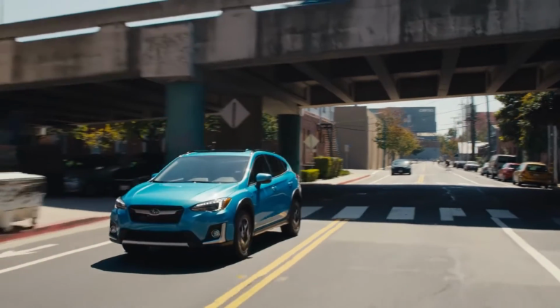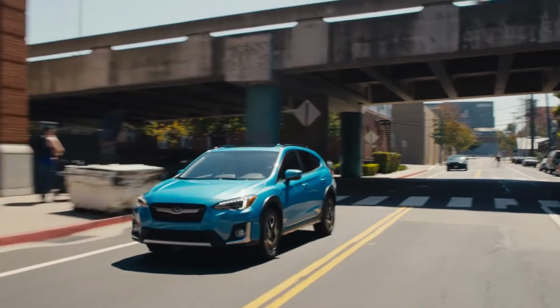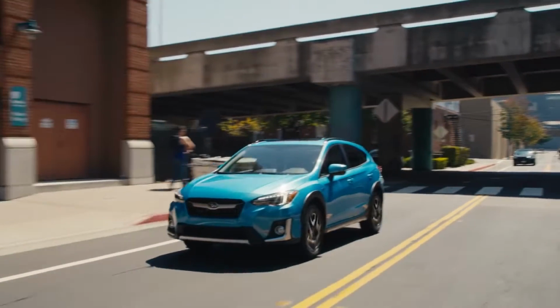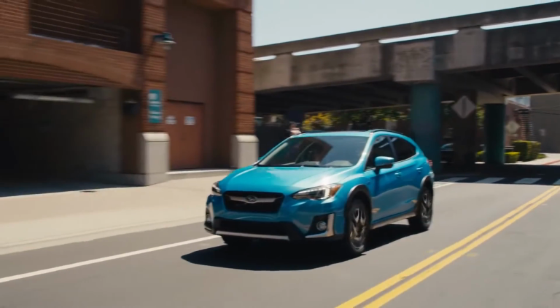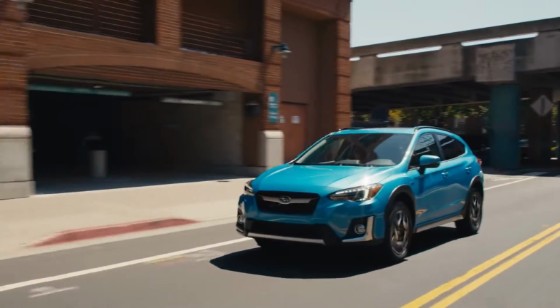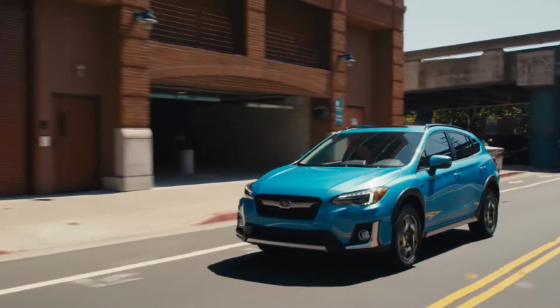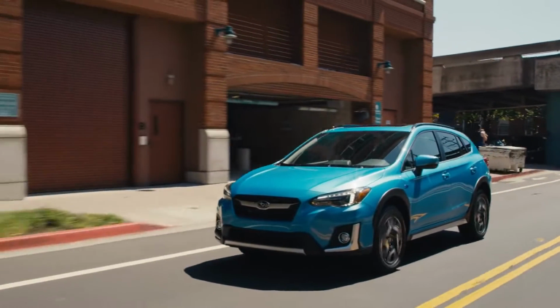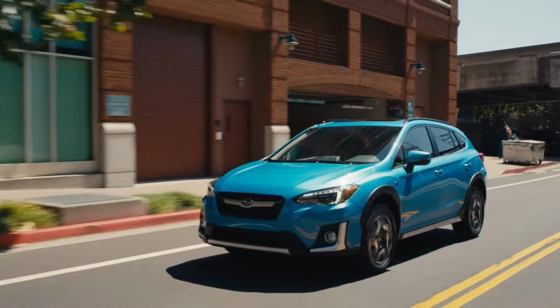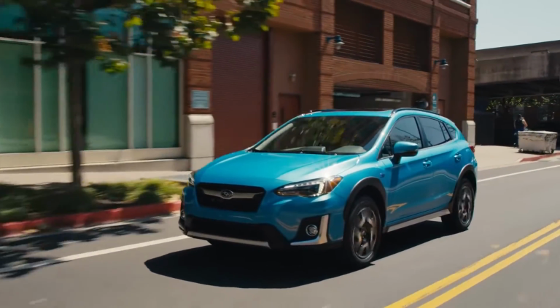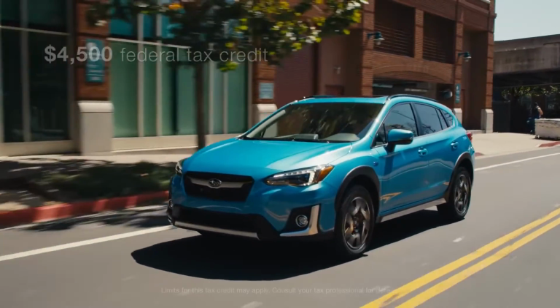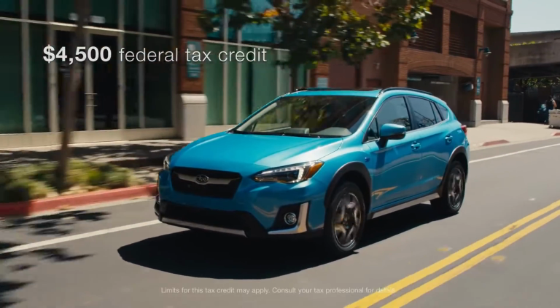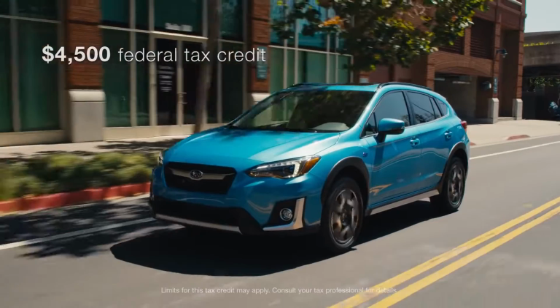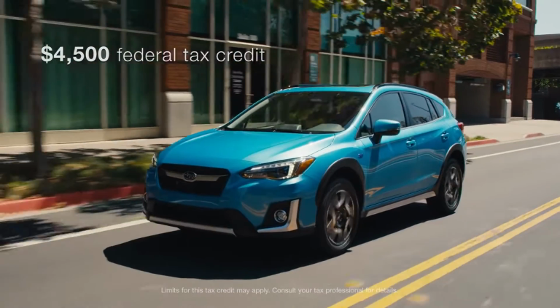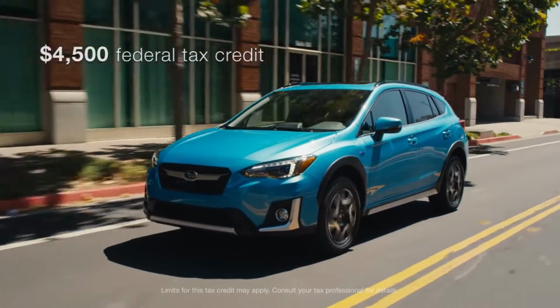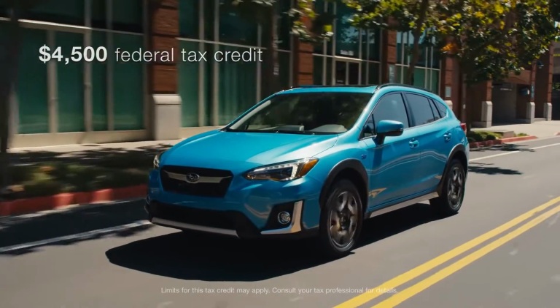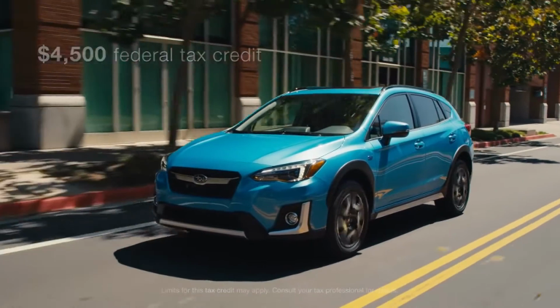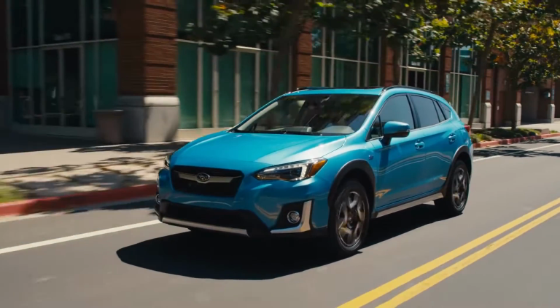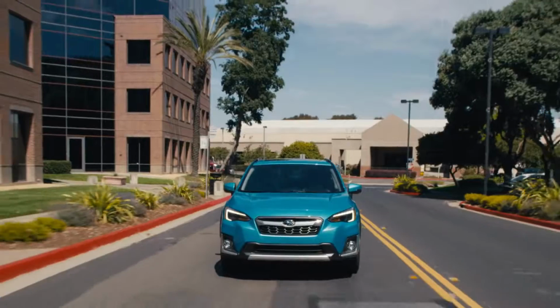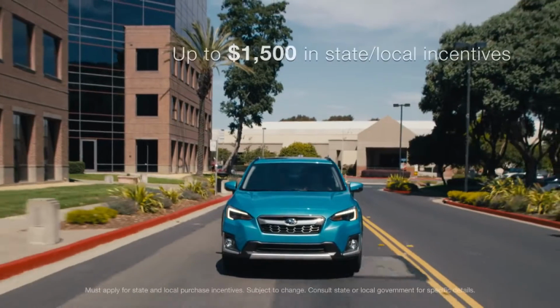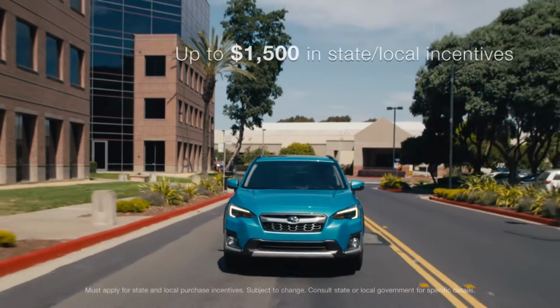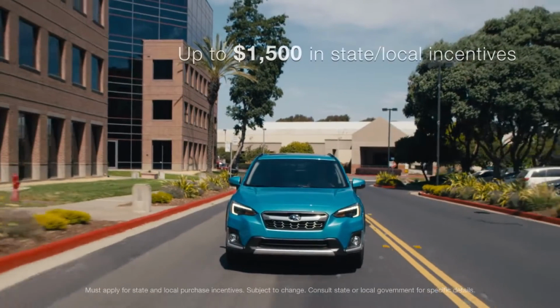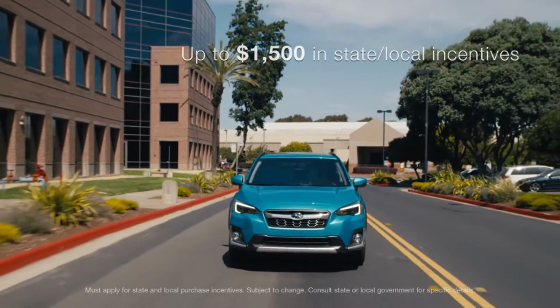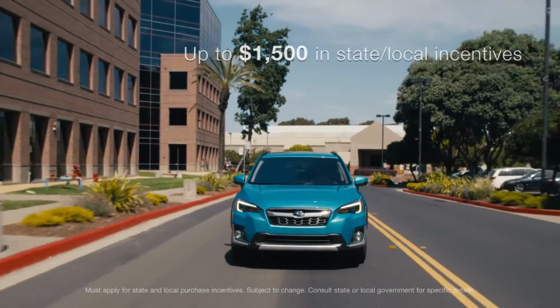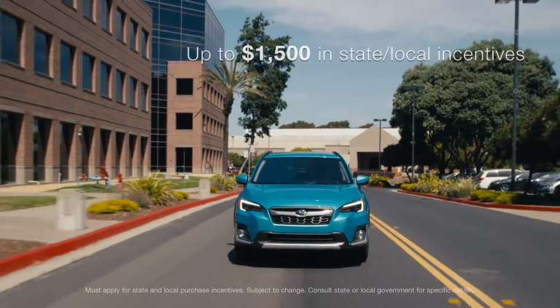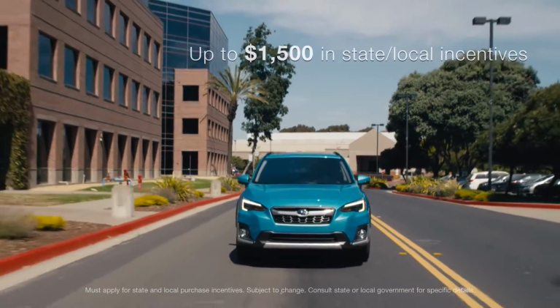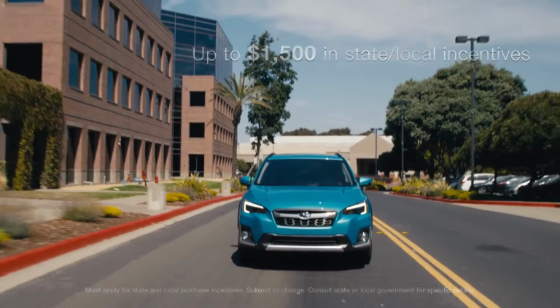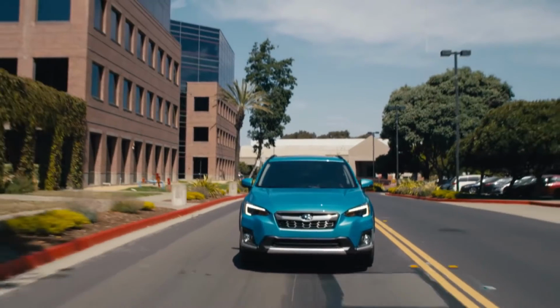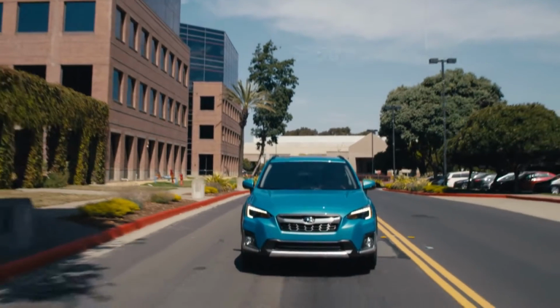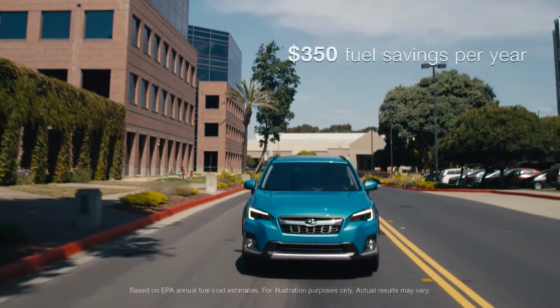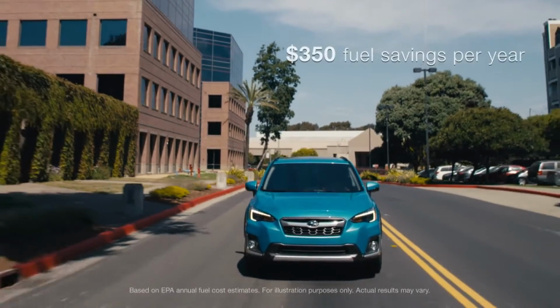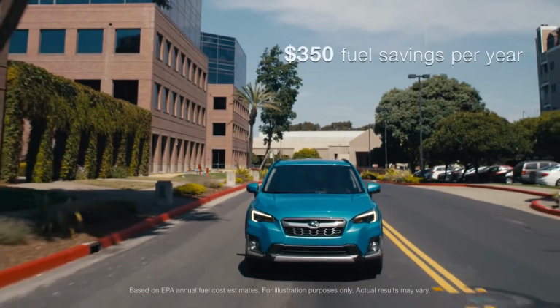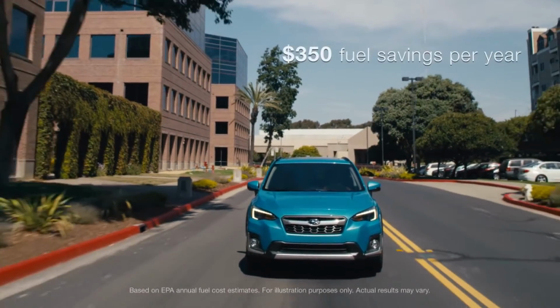There are a number of ways you save with the Crosstrek Hybrid, starting with a substantial federal tax credit. You may also qualify for state or local incentives, and of course, you'll save money at the gas pump.